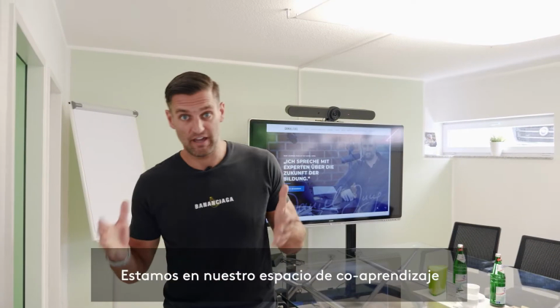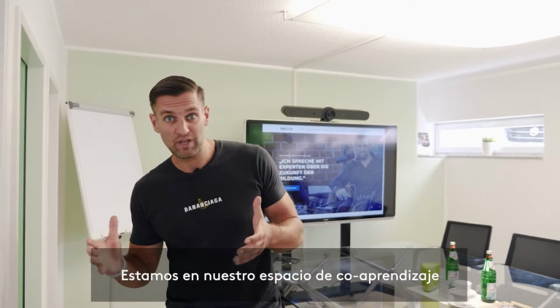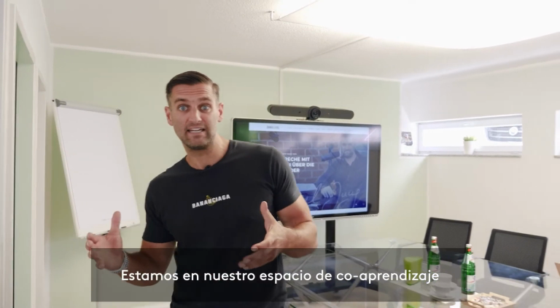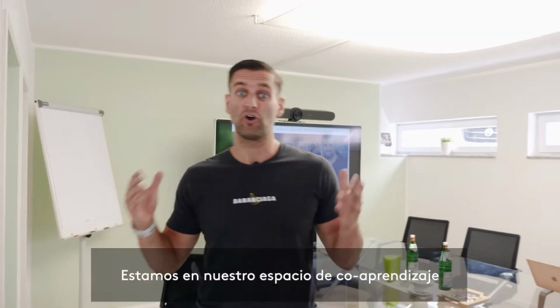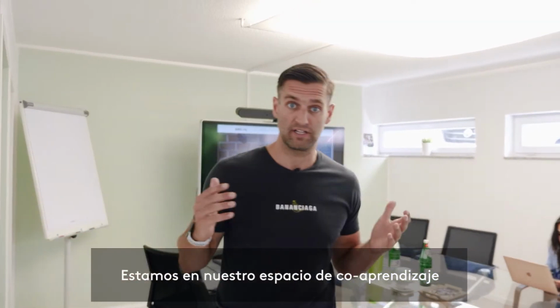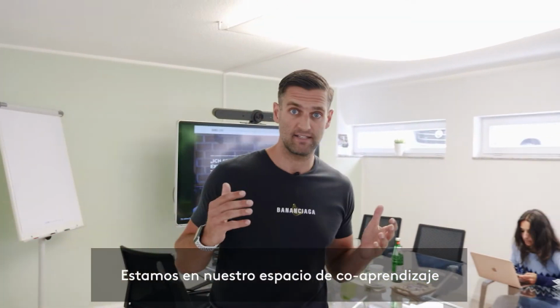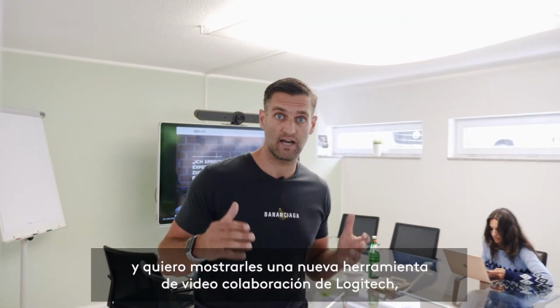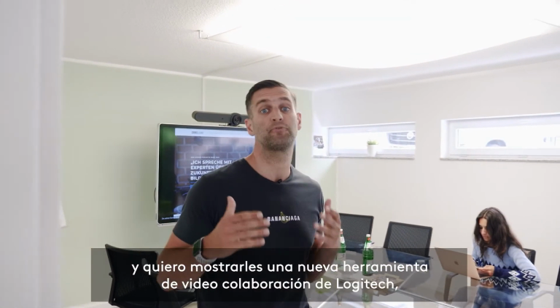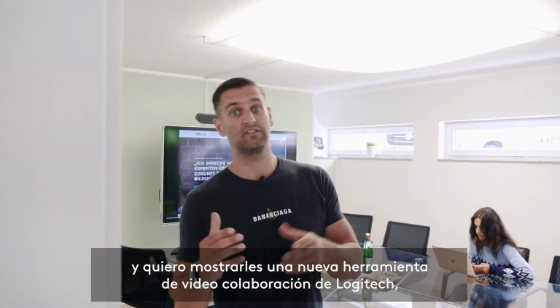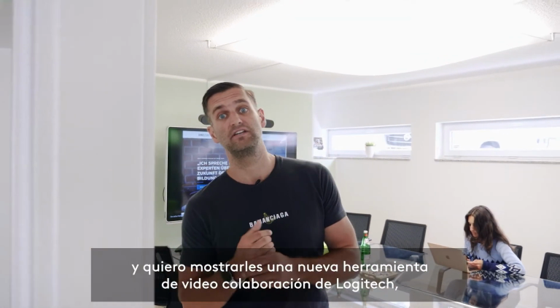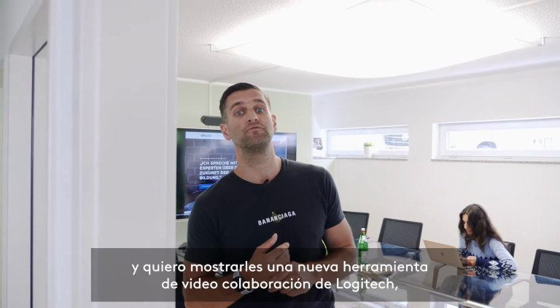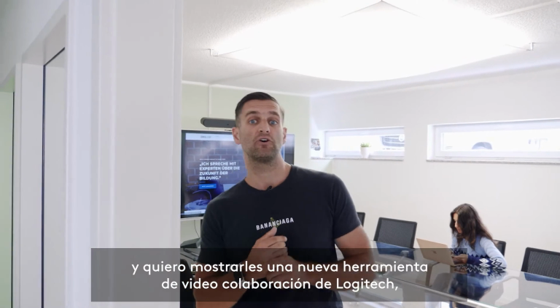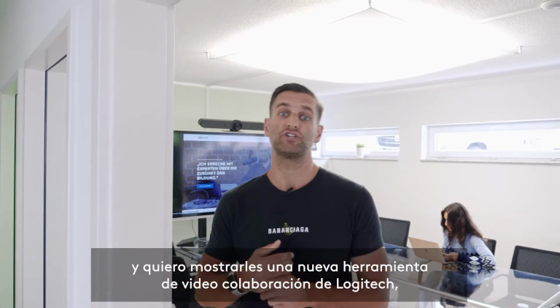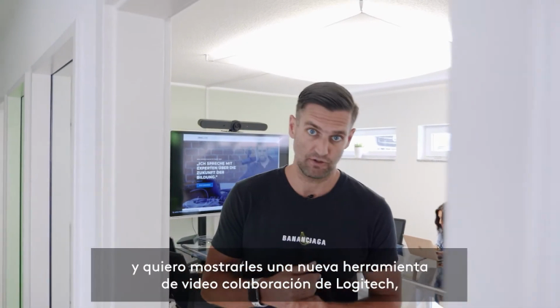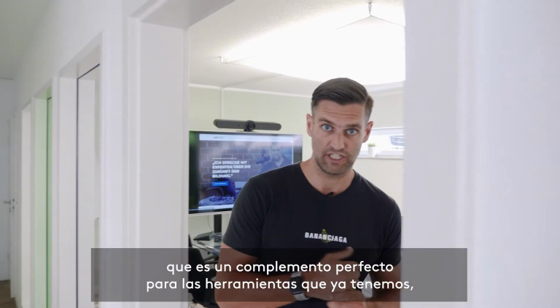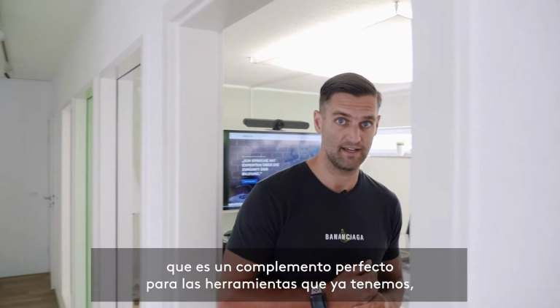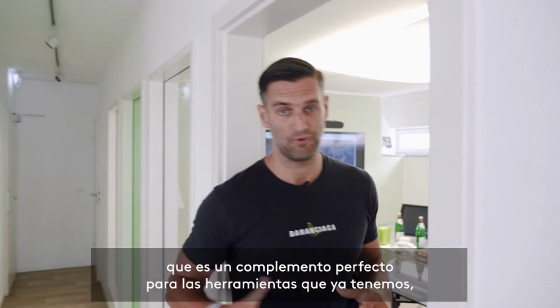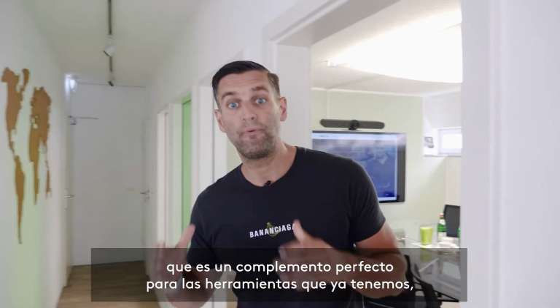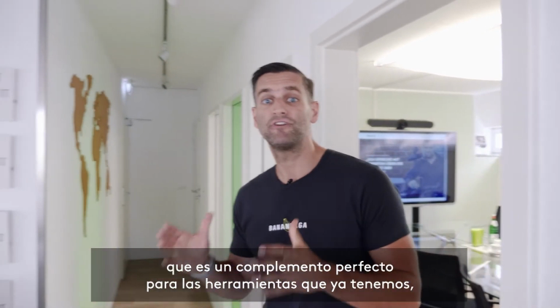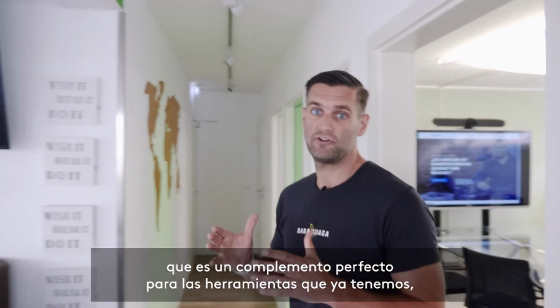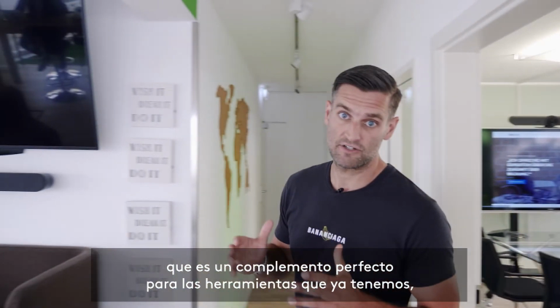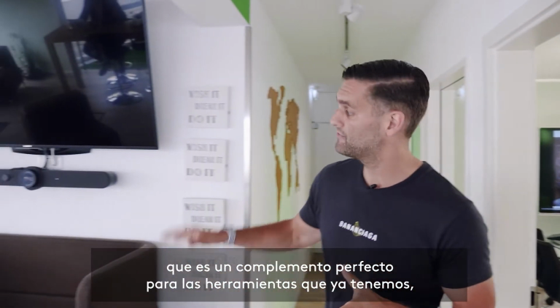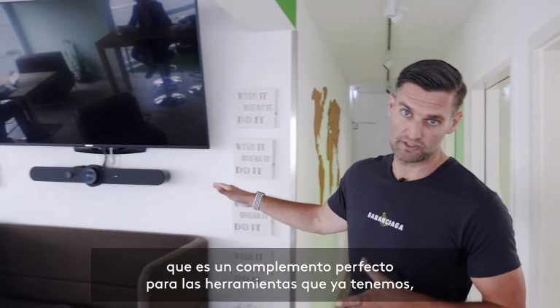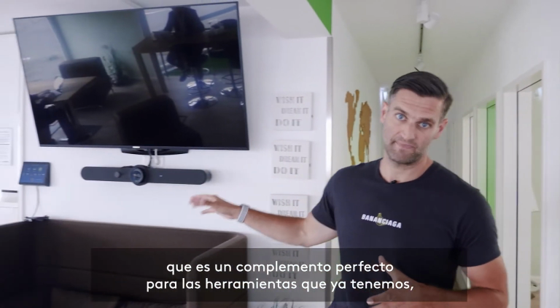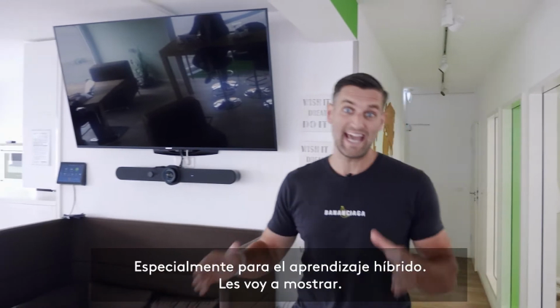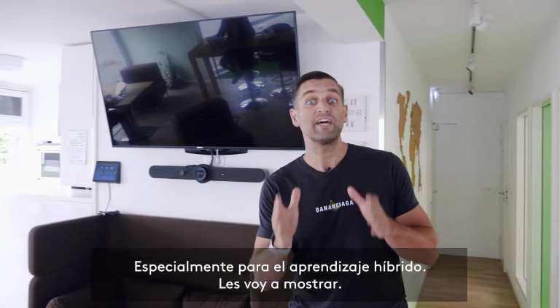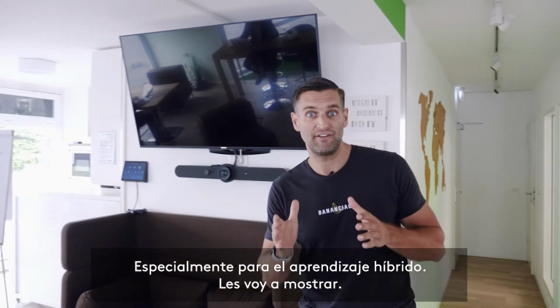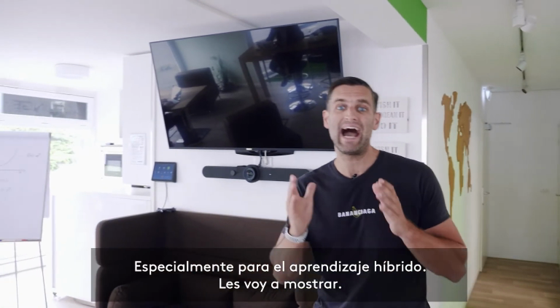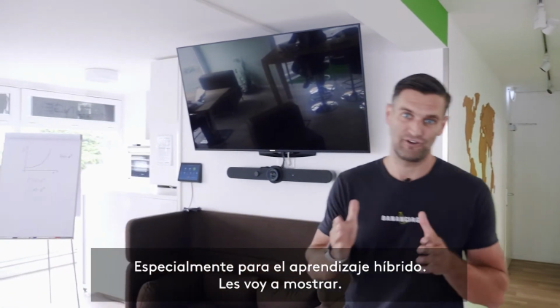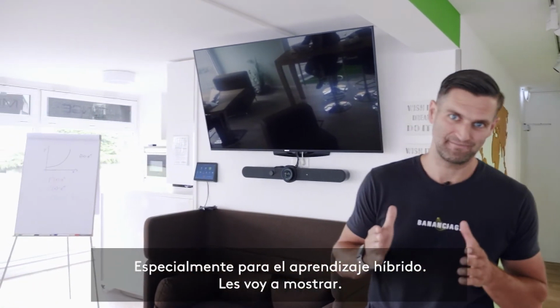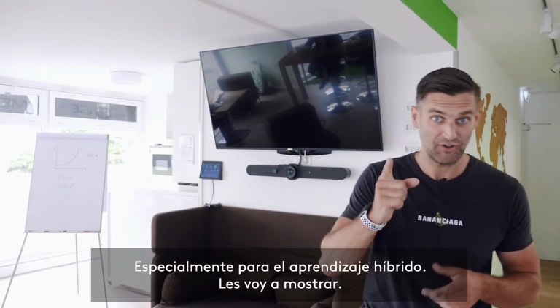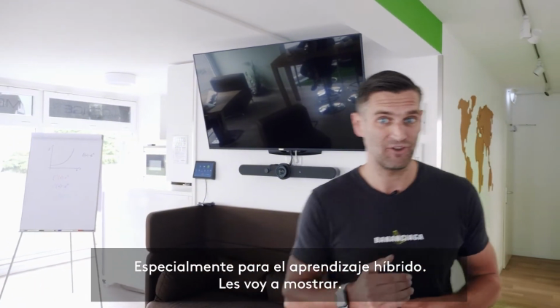Therefore we are here in our co-learning space and I want to present you a new video collaboration tool of Logitech, which is a perfect add-on to the given tools, especially for hybrid learning. So let's have a look.